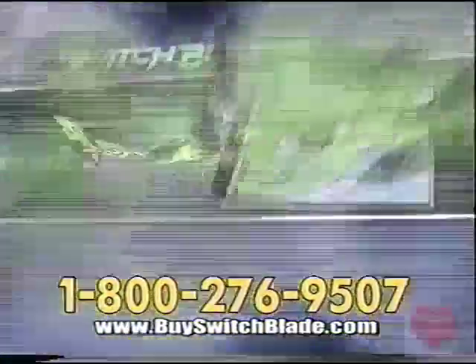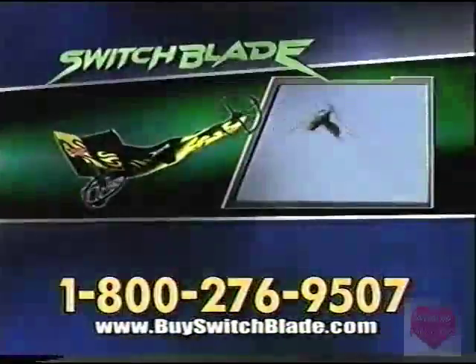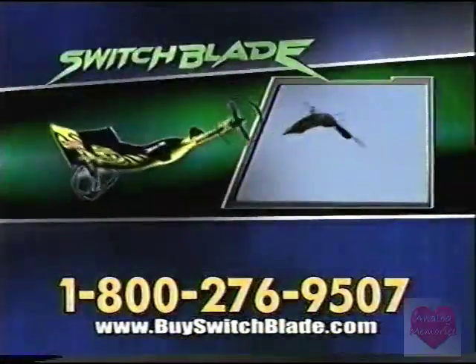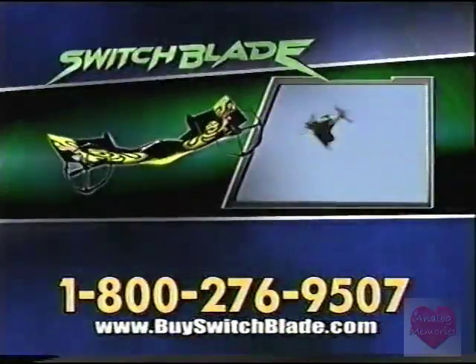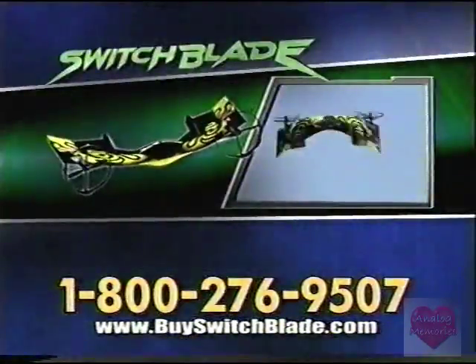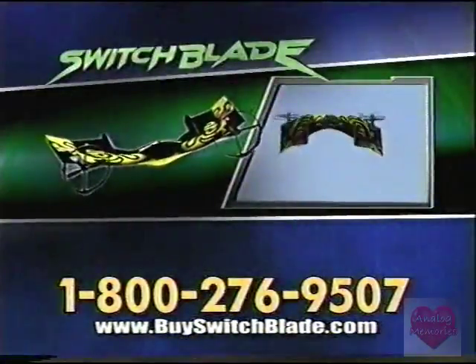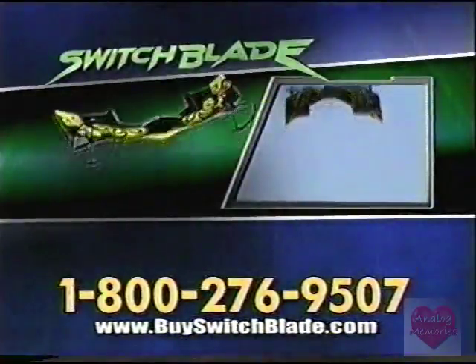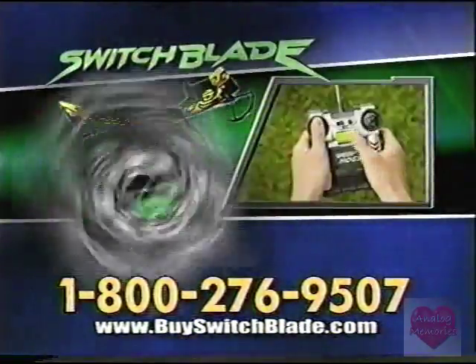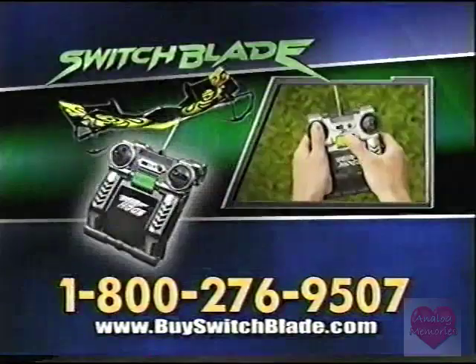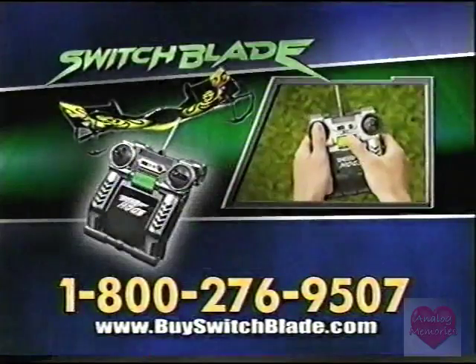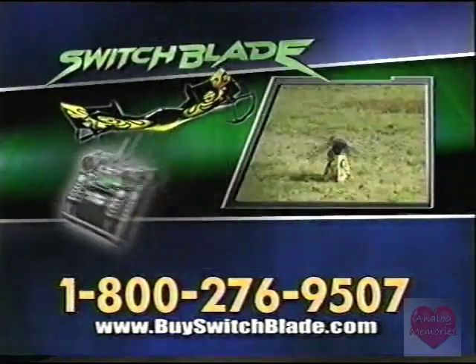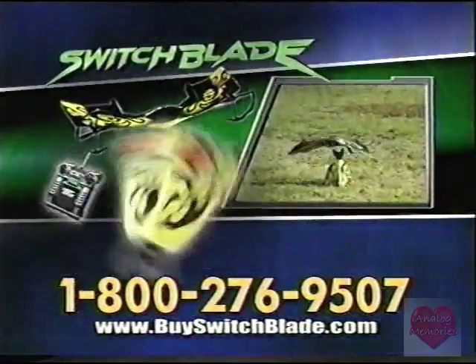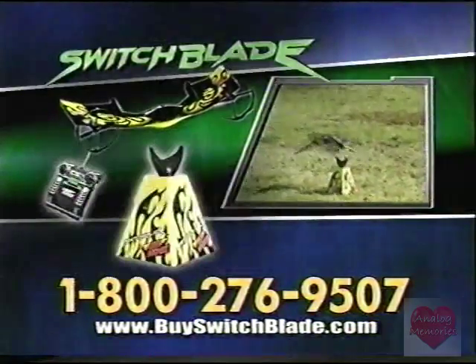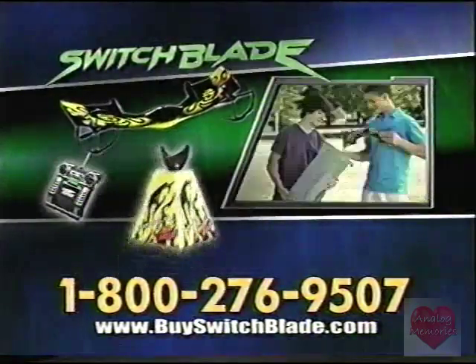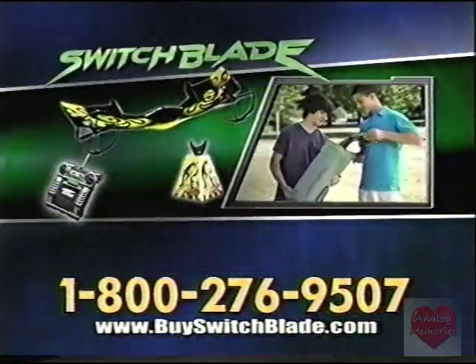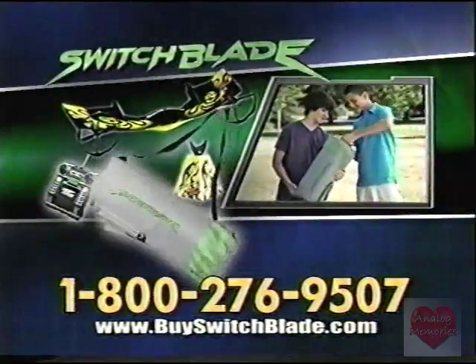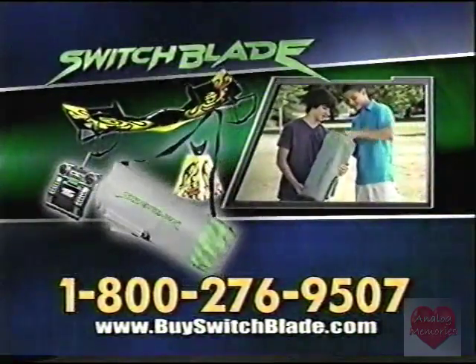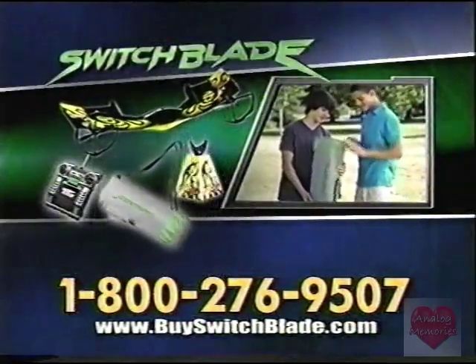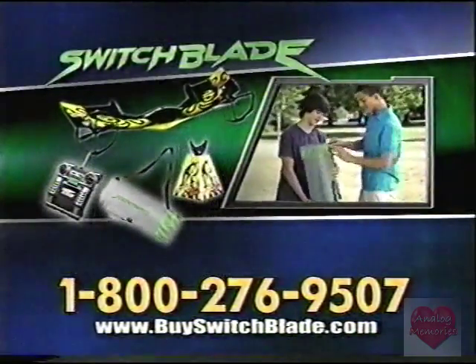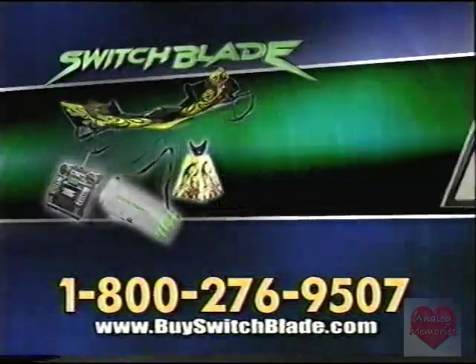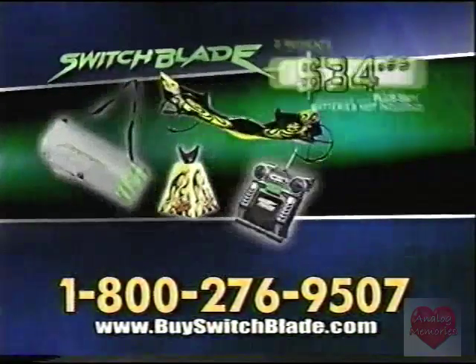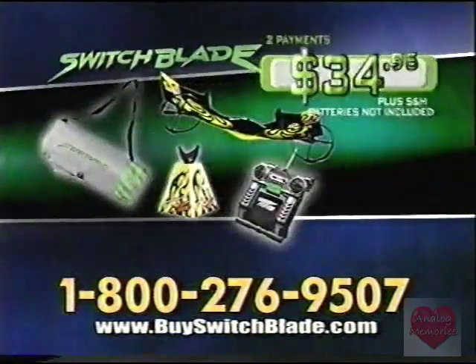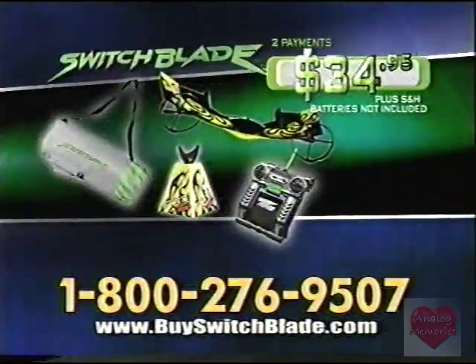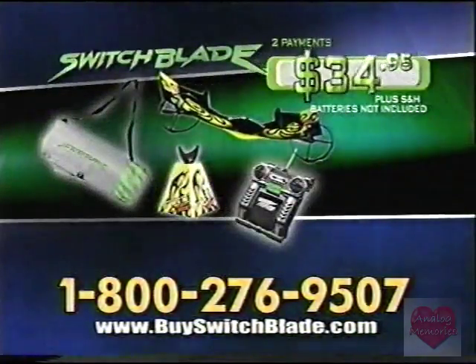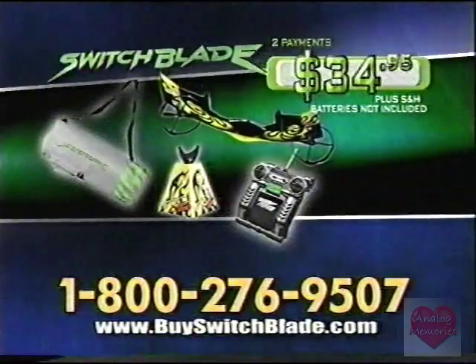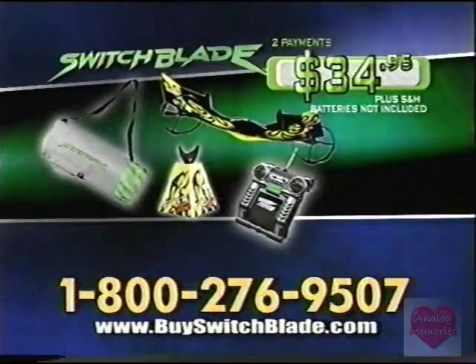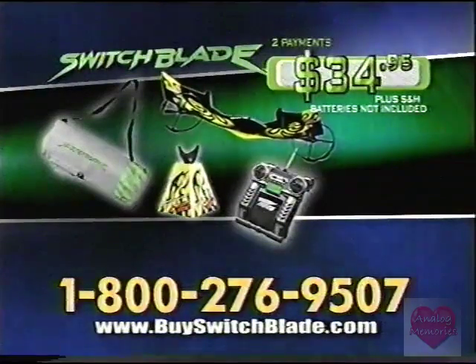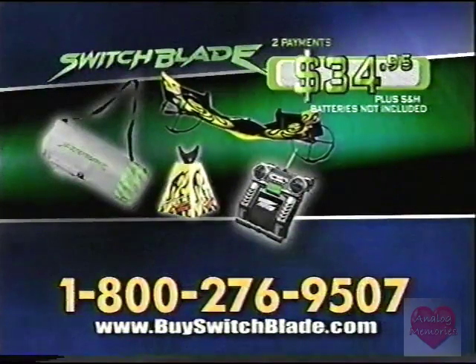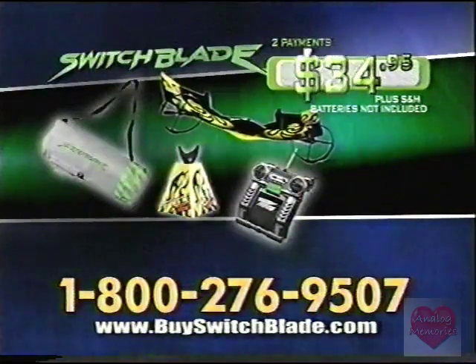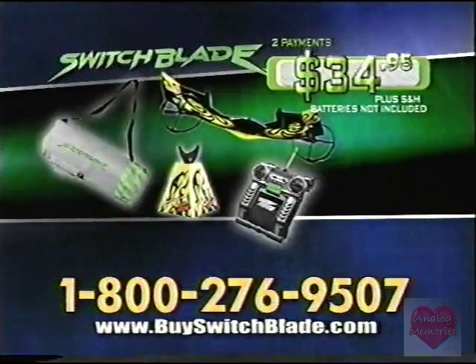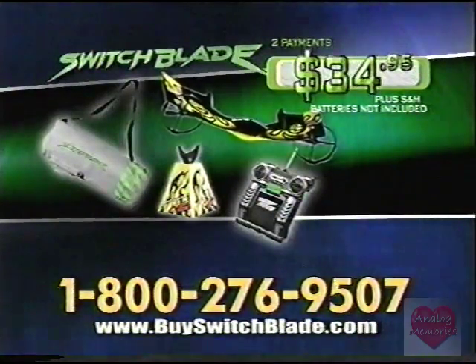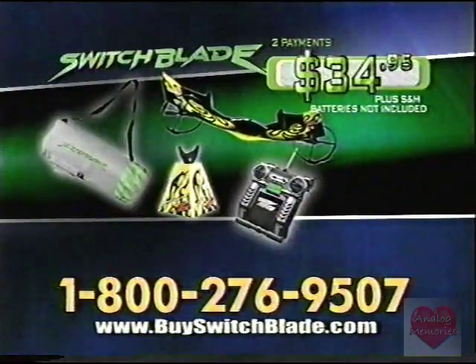You'll get the revolutionary Airhawks Switchblade, the controller charger, launch base, and this Switchblade over-the-shoulder carry case. All for two payments of $34.95 plus shipping and handling. Batteries not included.